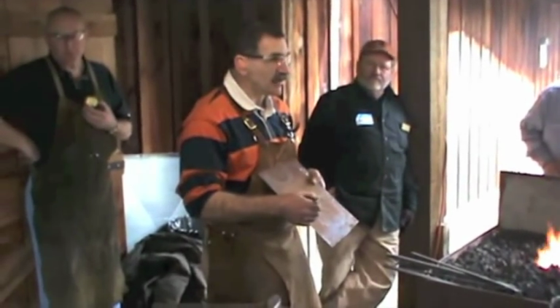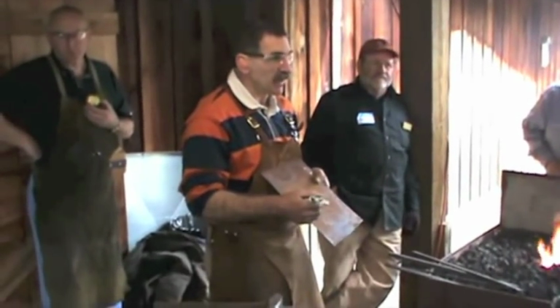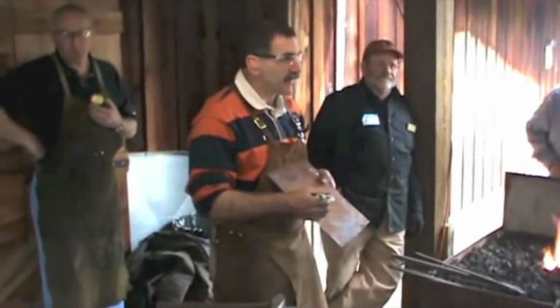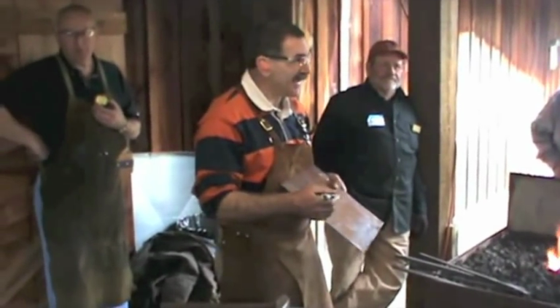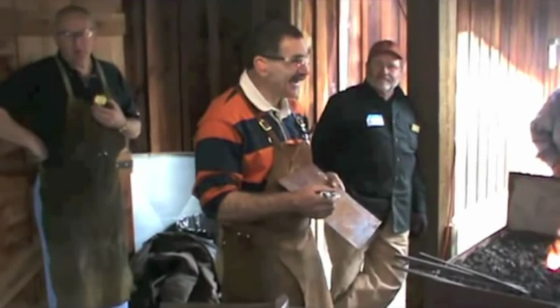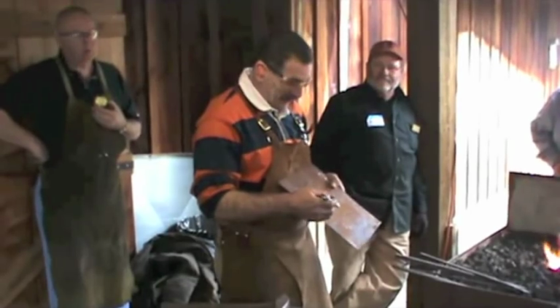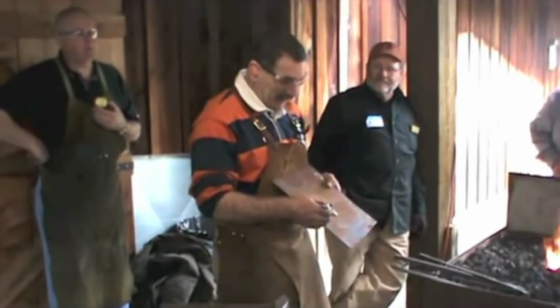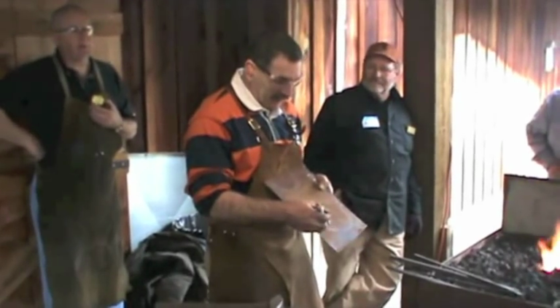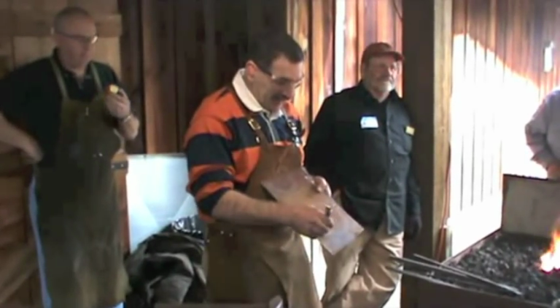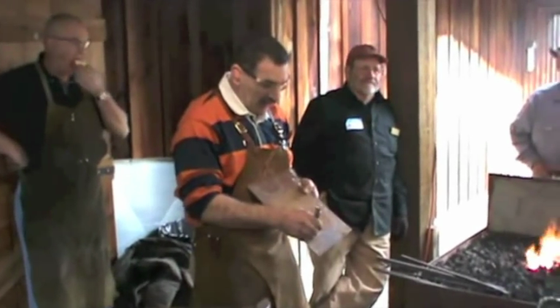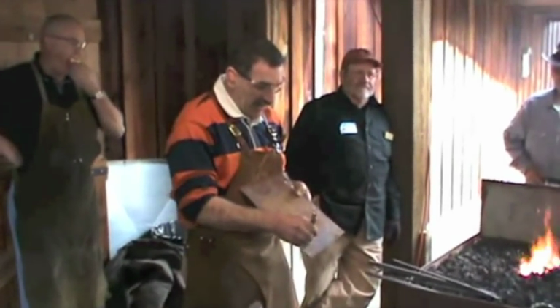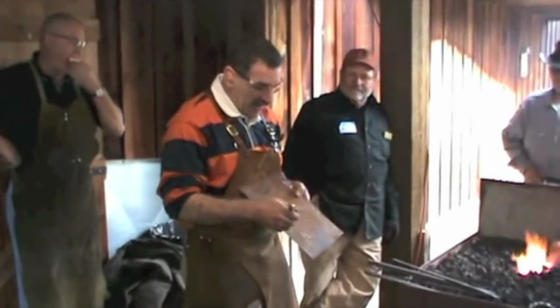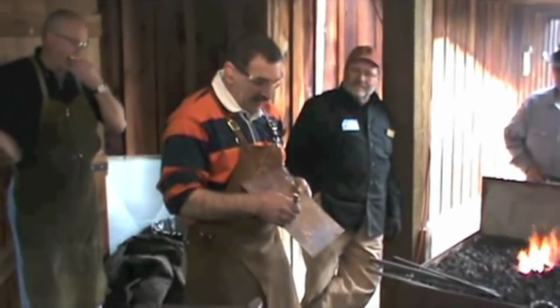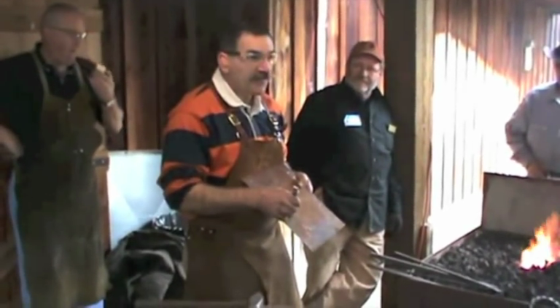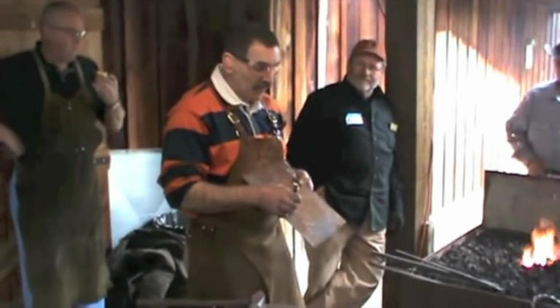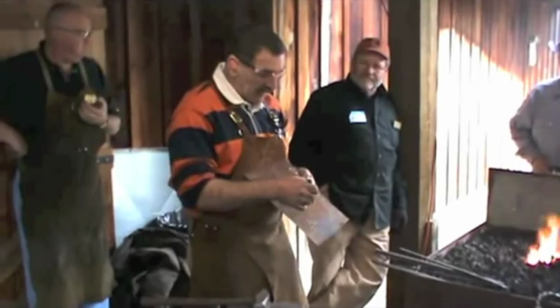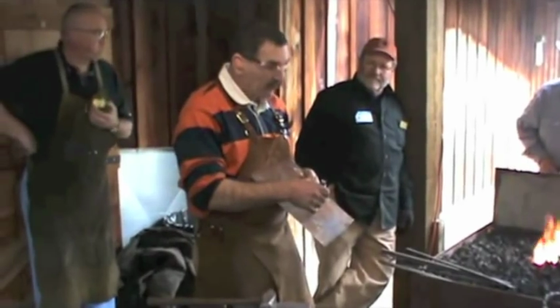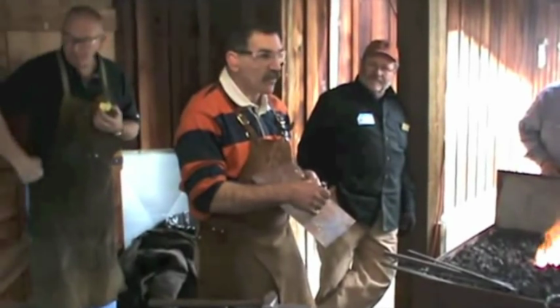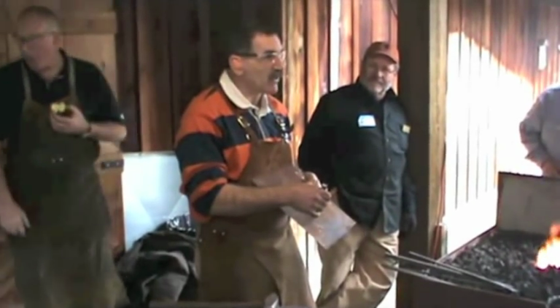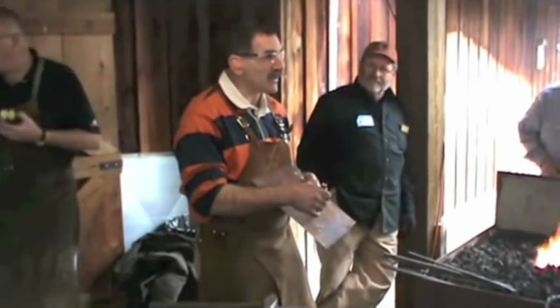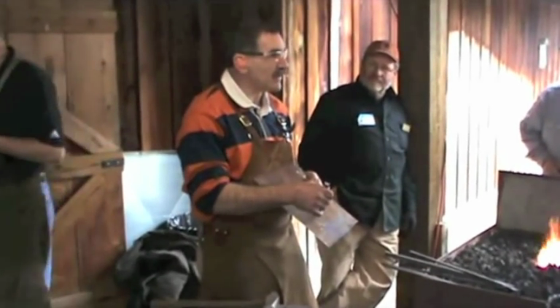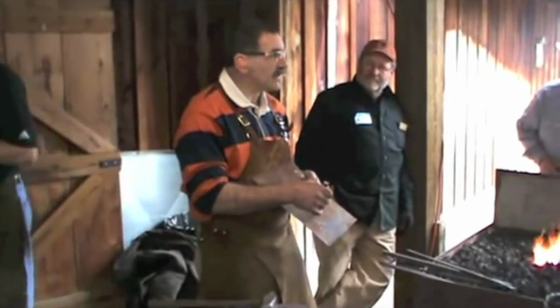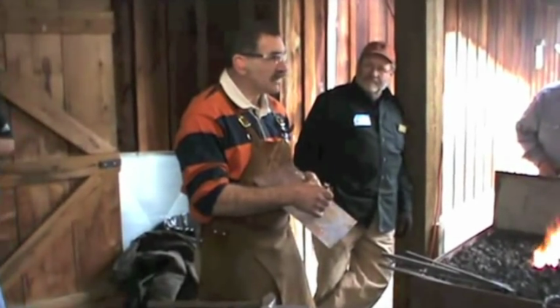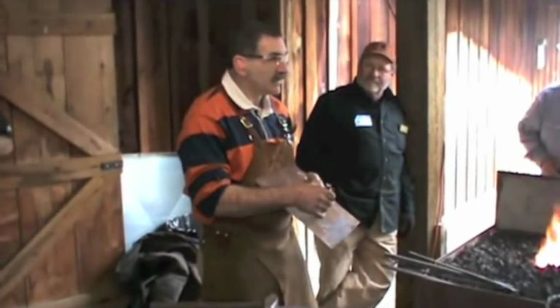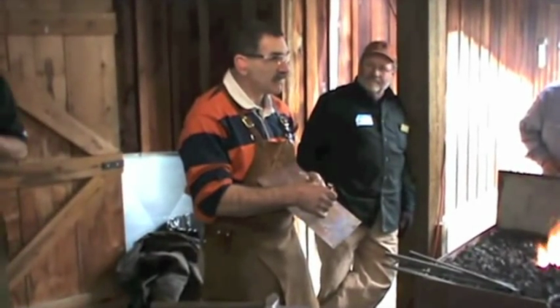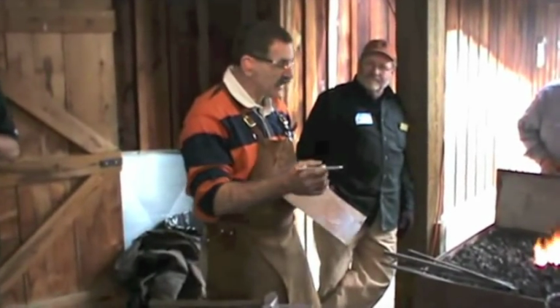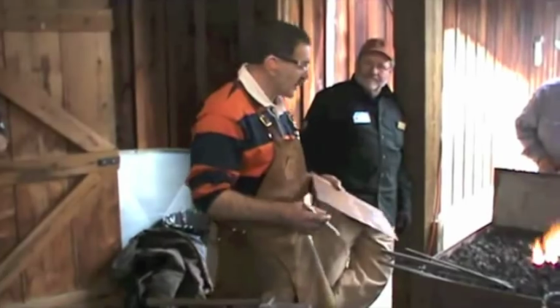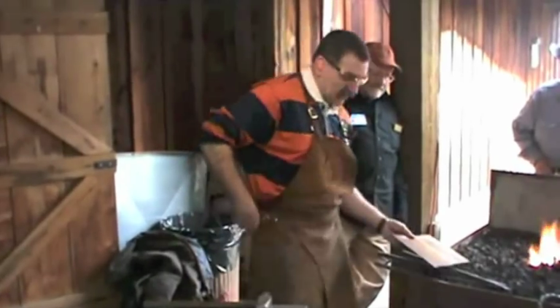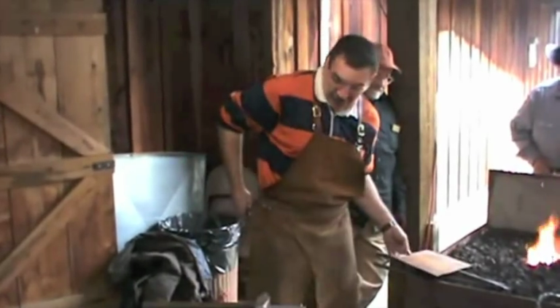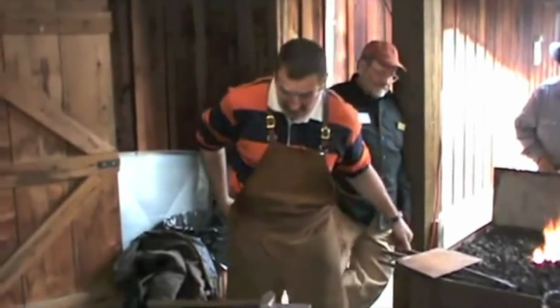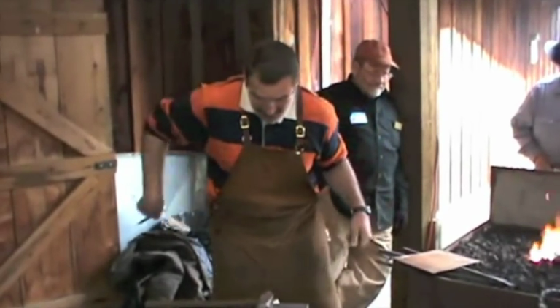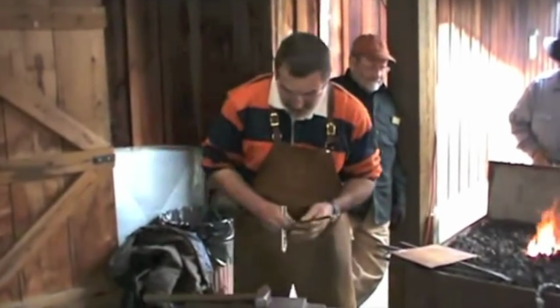Five and a quarter, seven and a half — we've got three here. Five and a quarter plus four and three-quarters makes eight. Let's call it ten inches, just for a second.